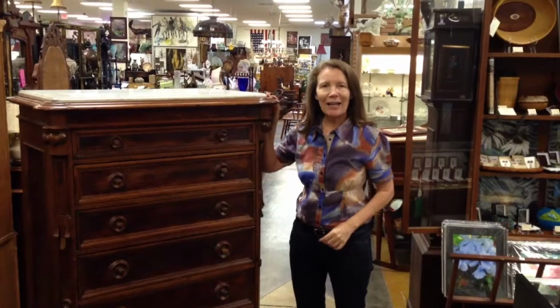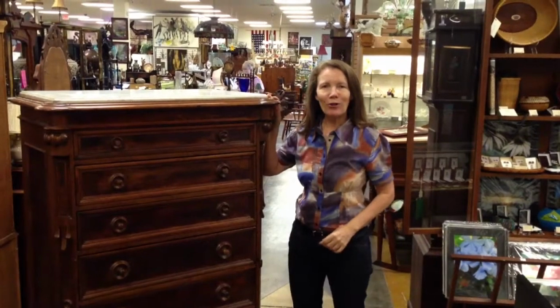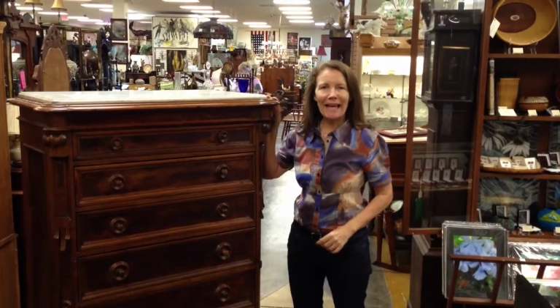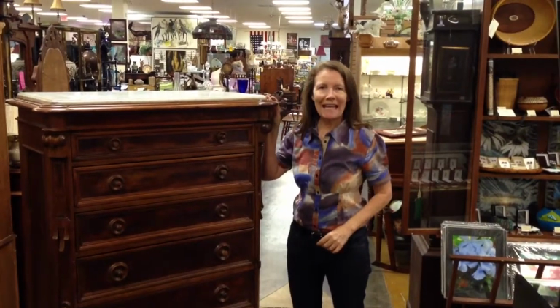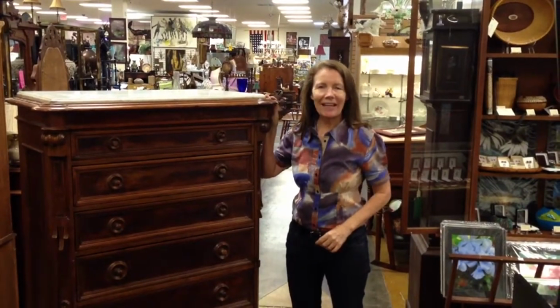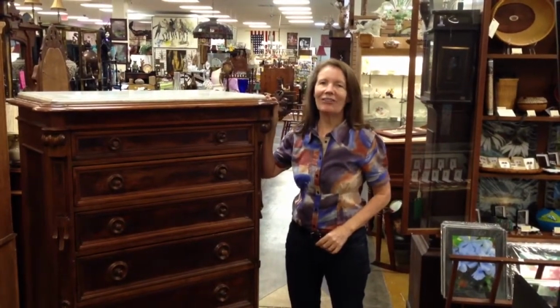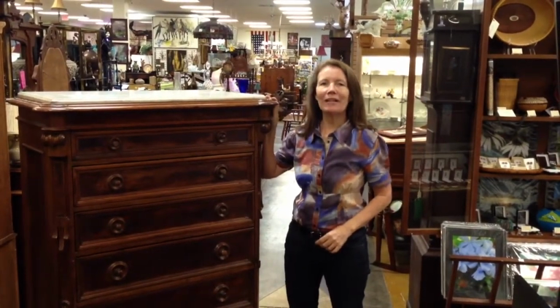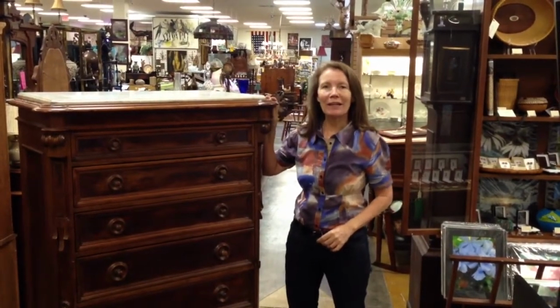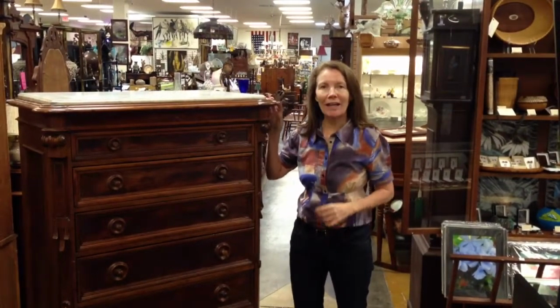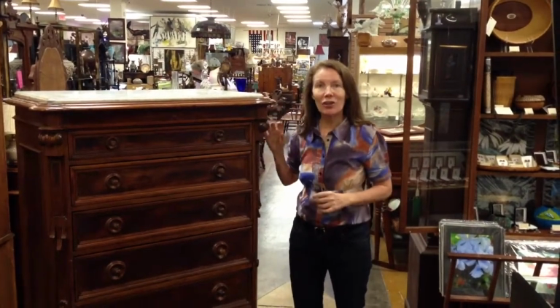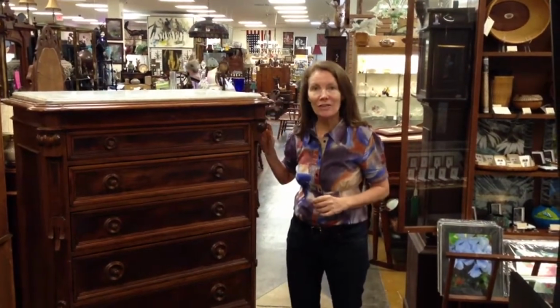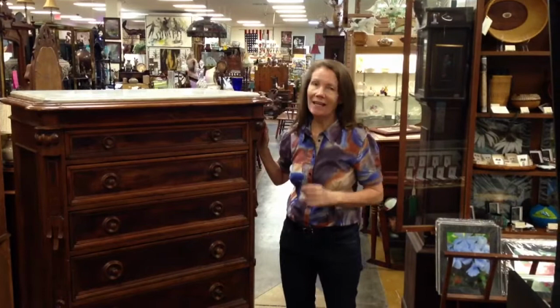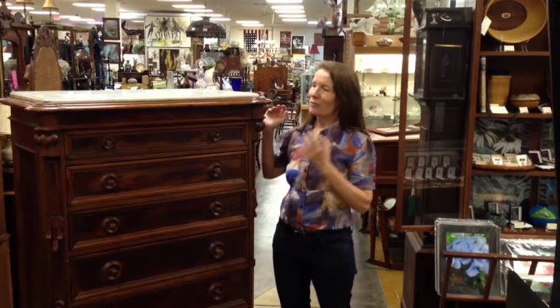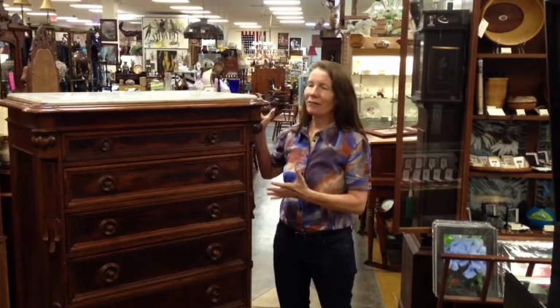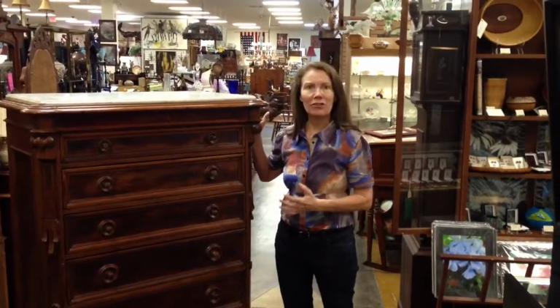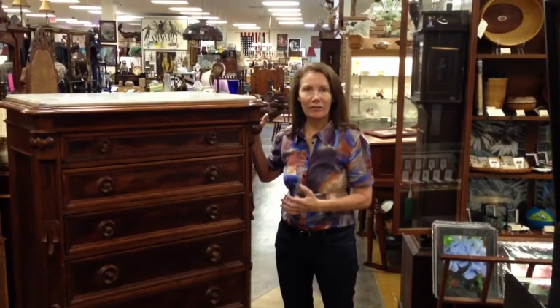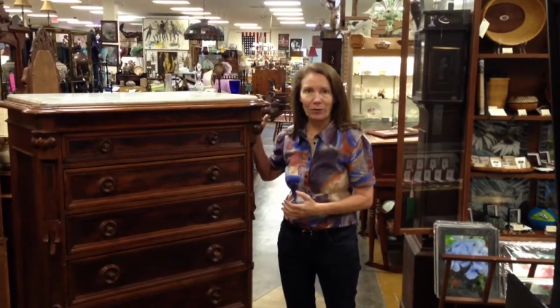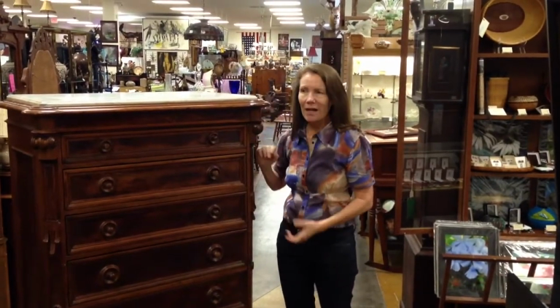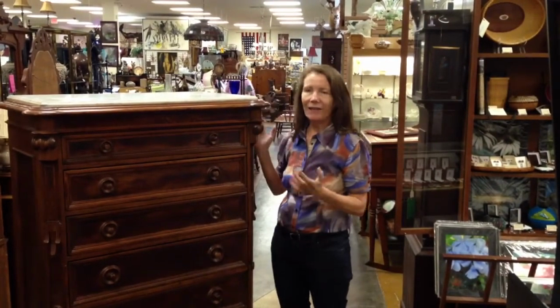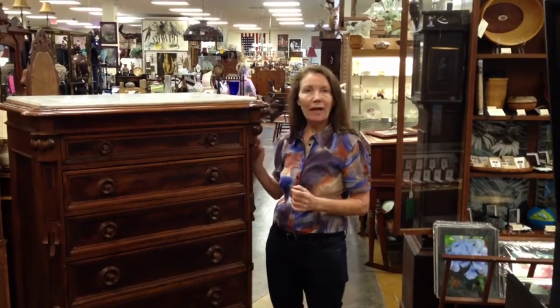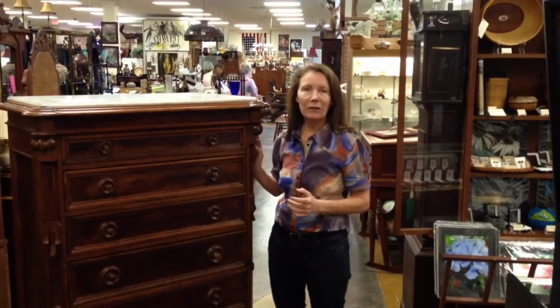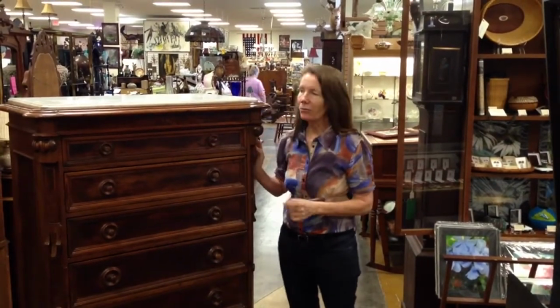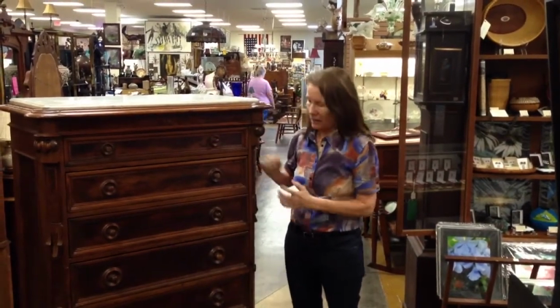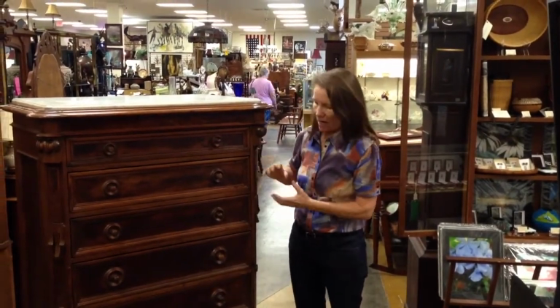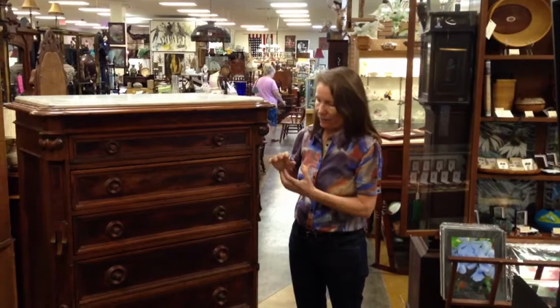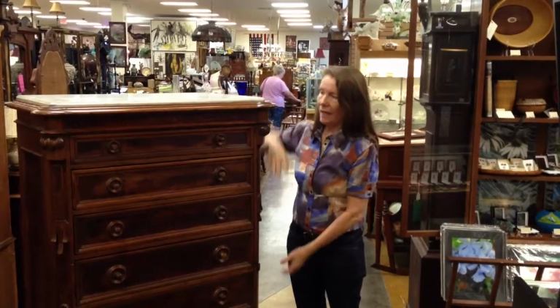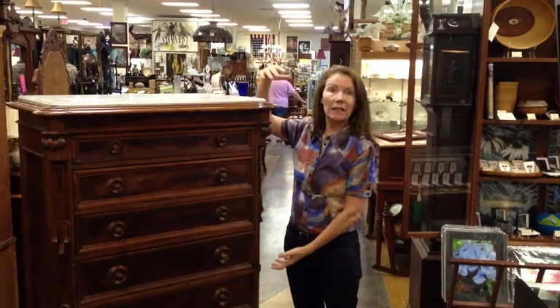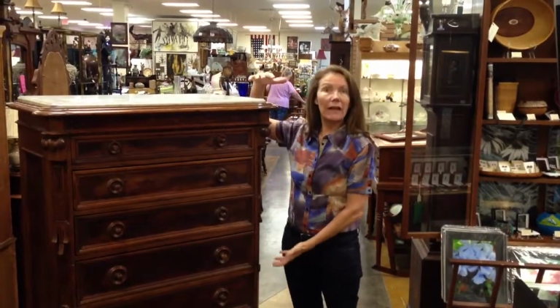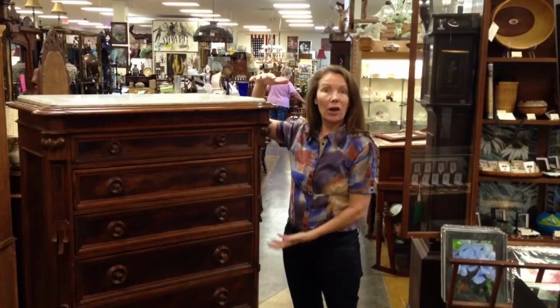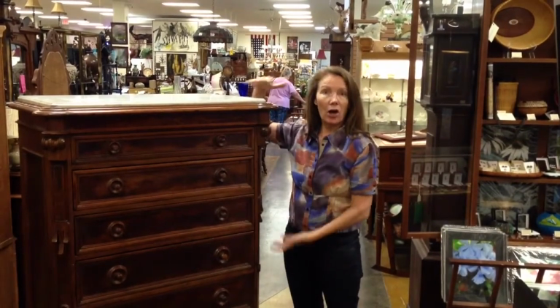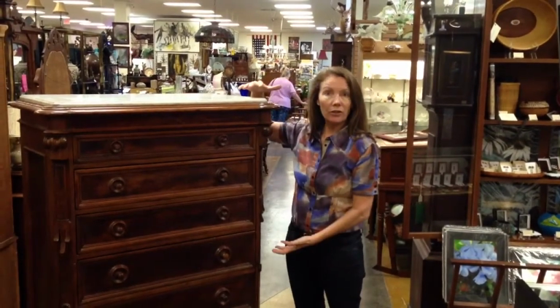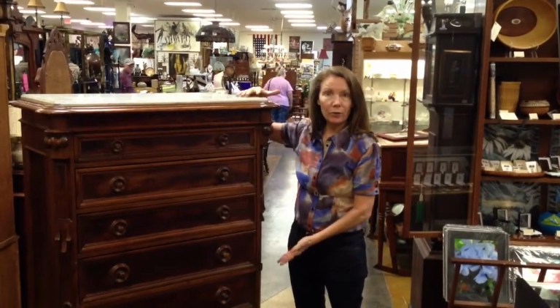Hi, I'm Ursula Gannon with Gannon's Antiques and Art, and I'm really excited to show you today this magnificent chest of drawers. I like it for lots of reasons, but I like the nice, long, tall chest of drawers.